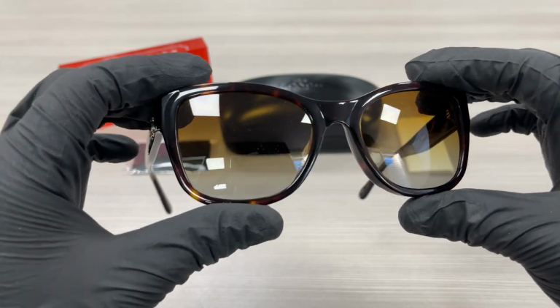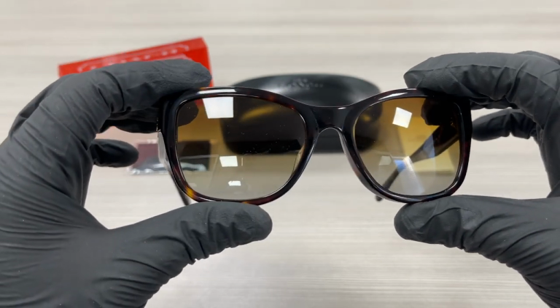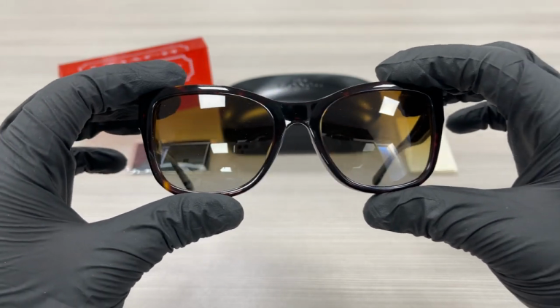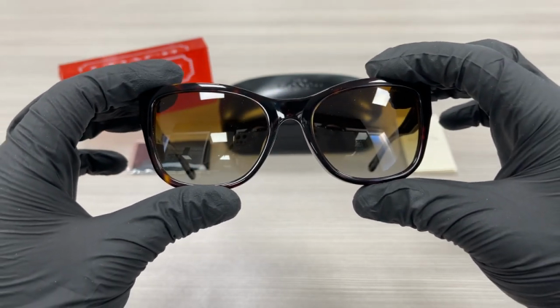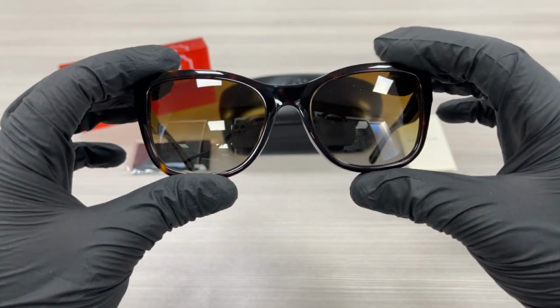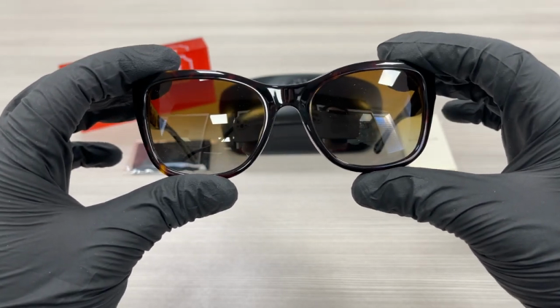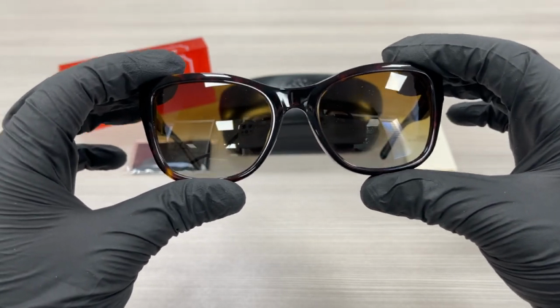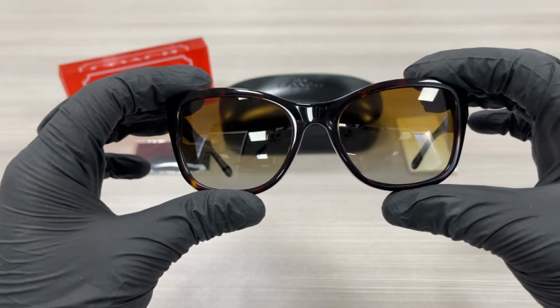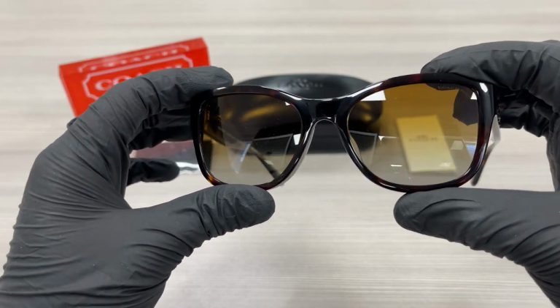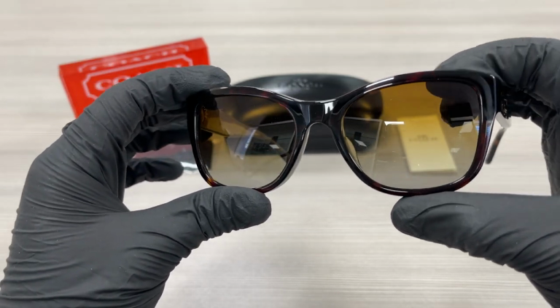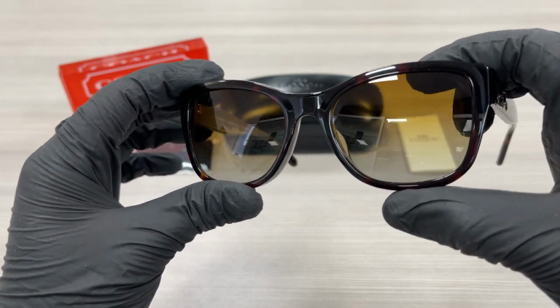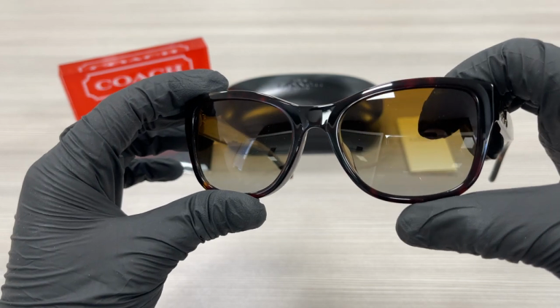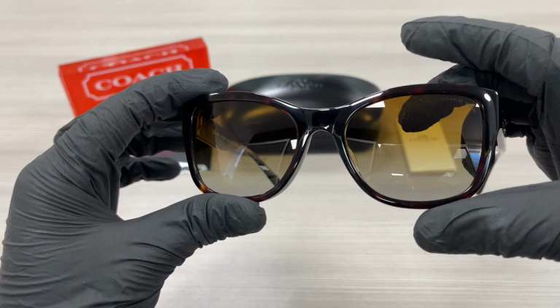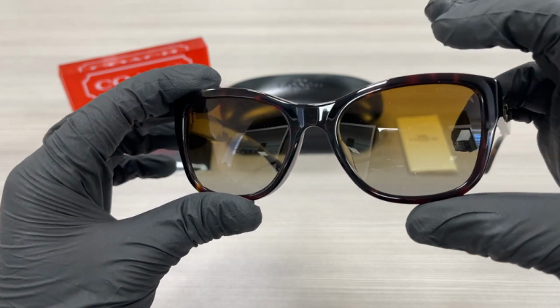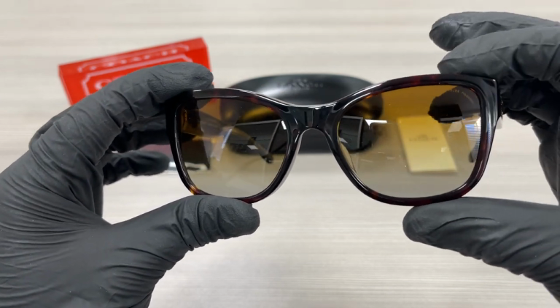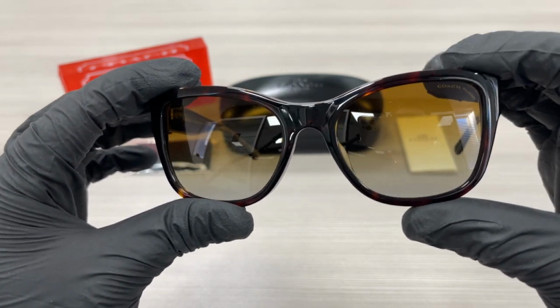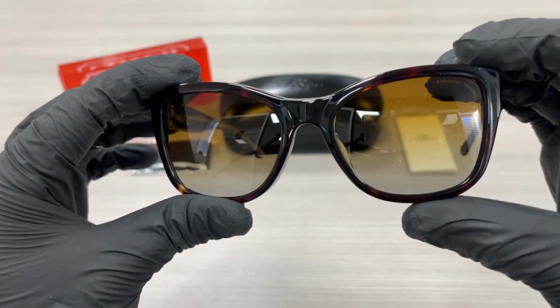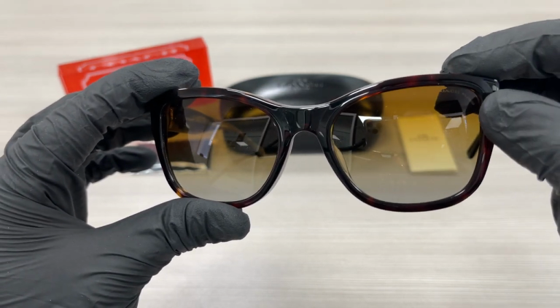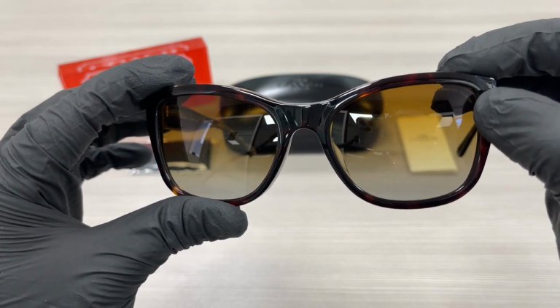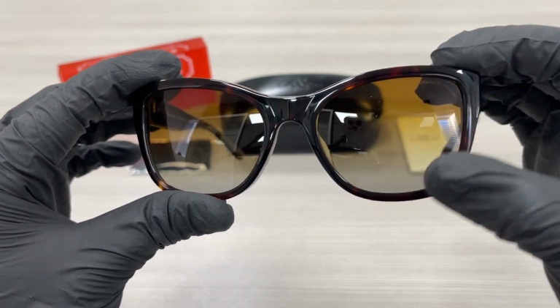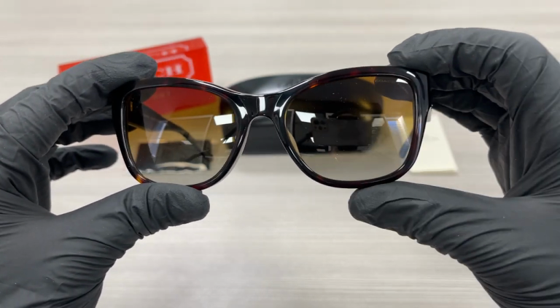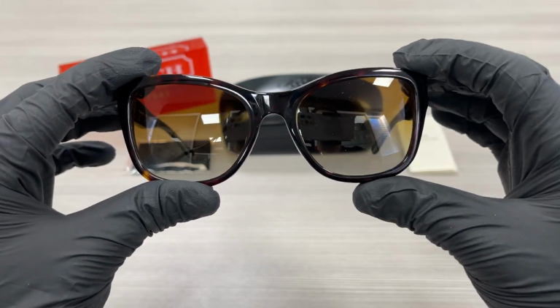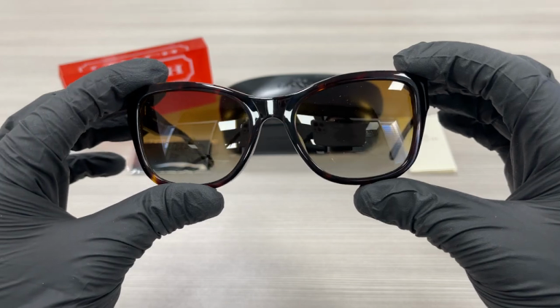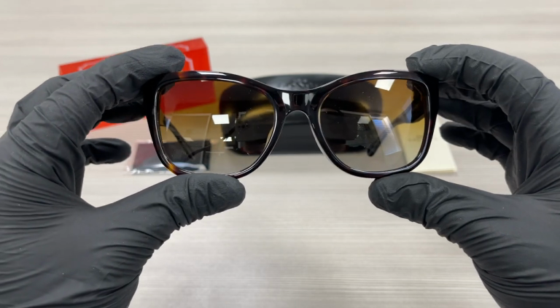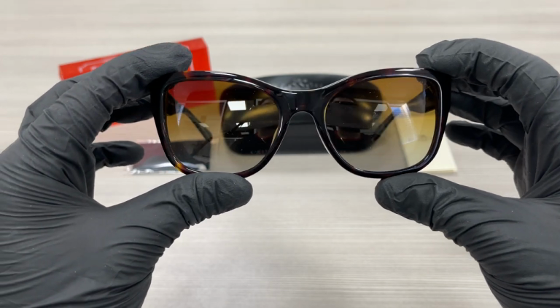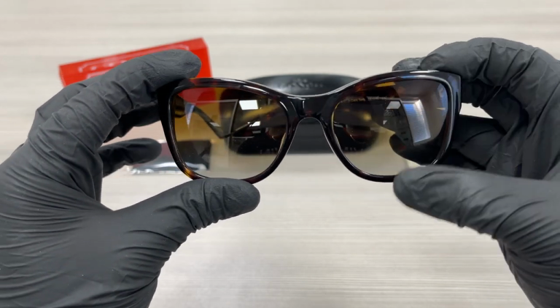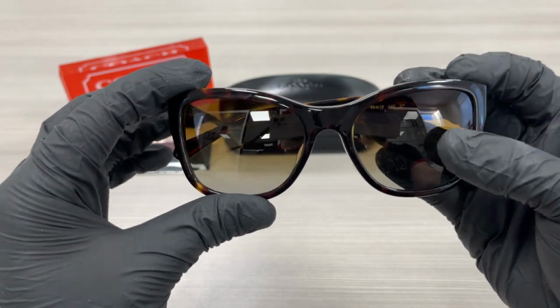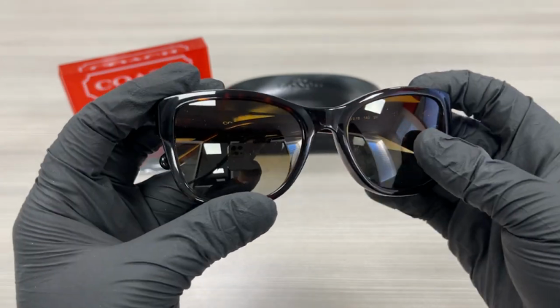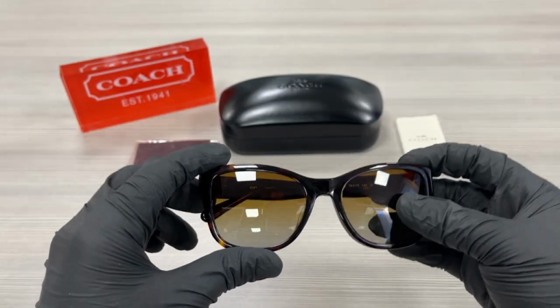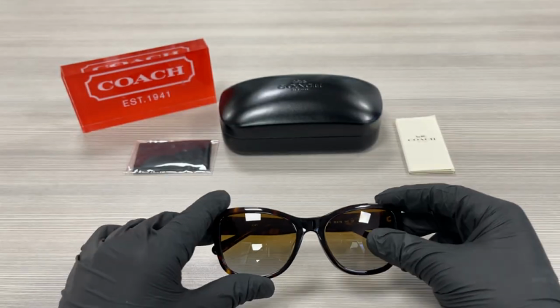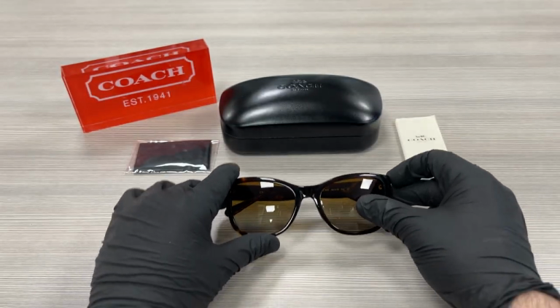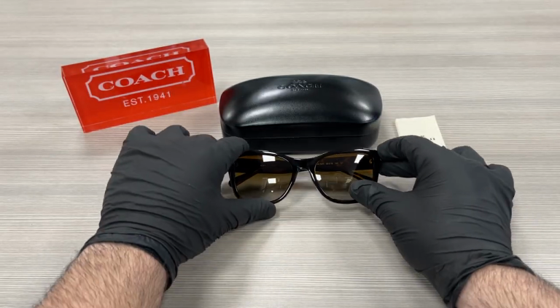The lenses are a polarized brown gradient color. At the top left lens we have Coach writing, and the lenses are polarized. The style of the frame is fashion square.